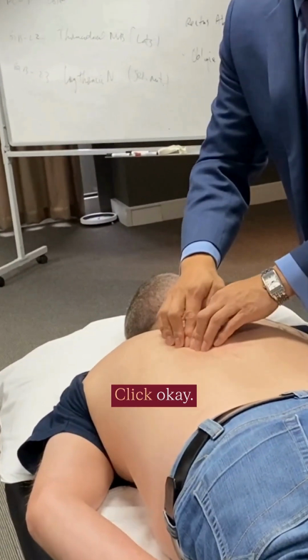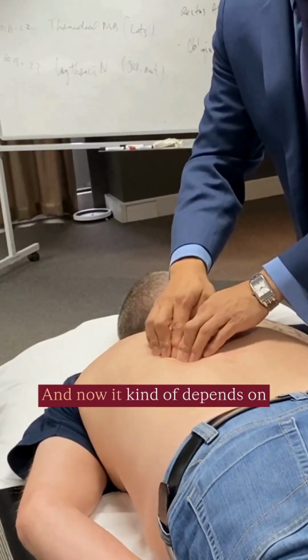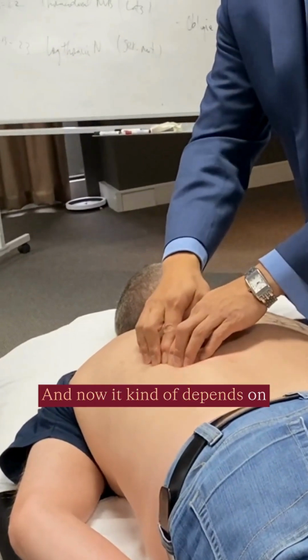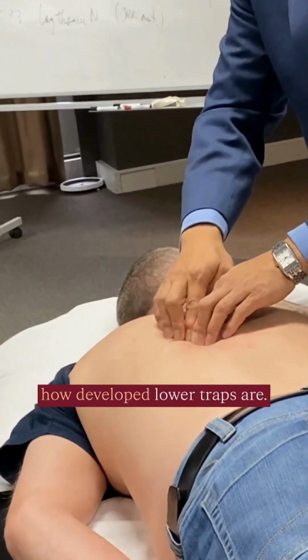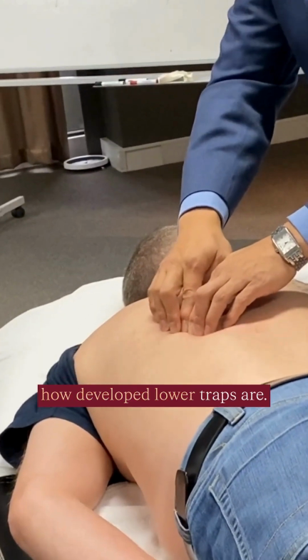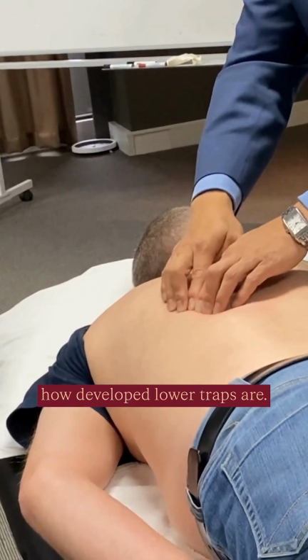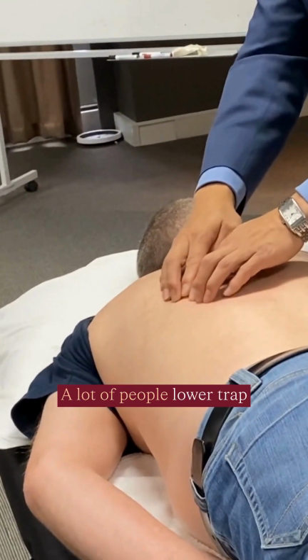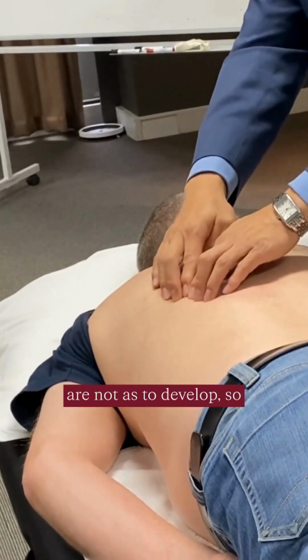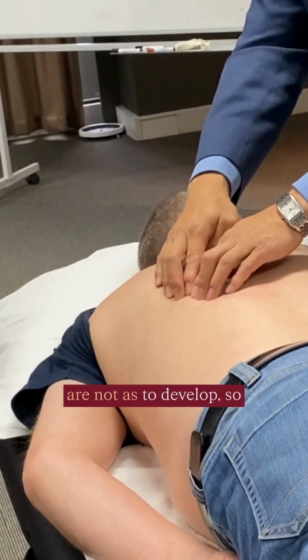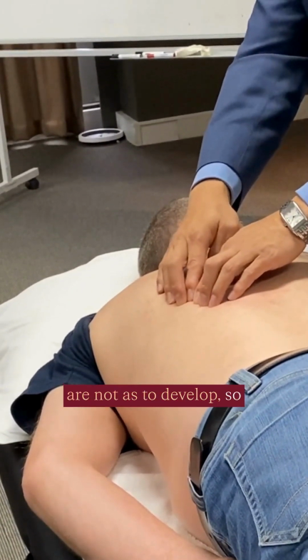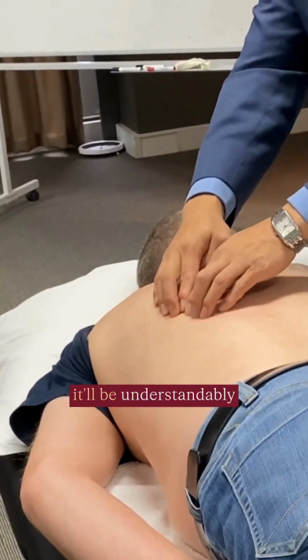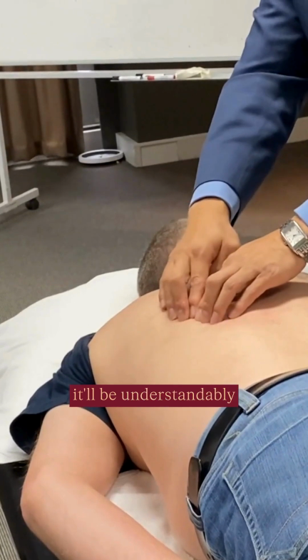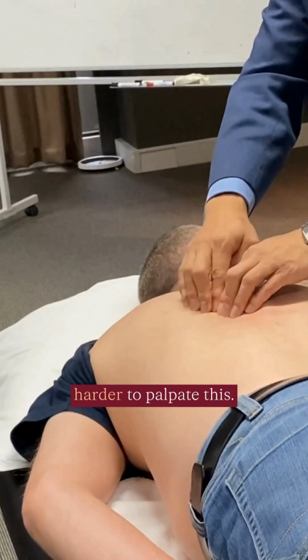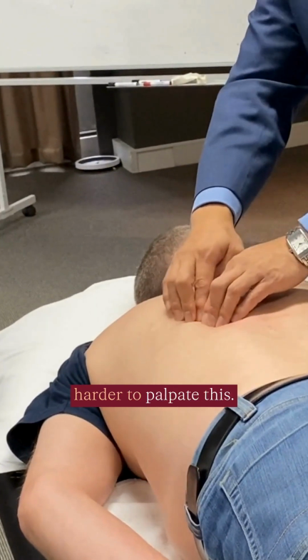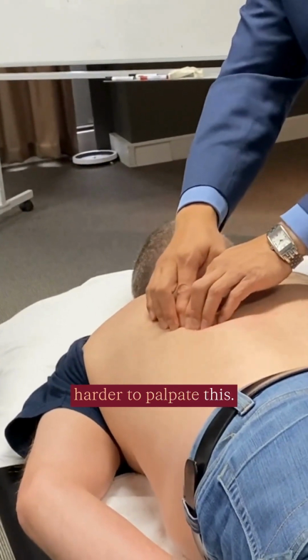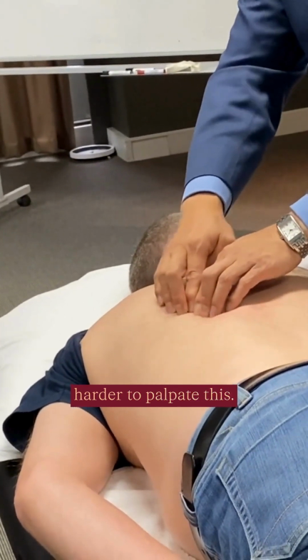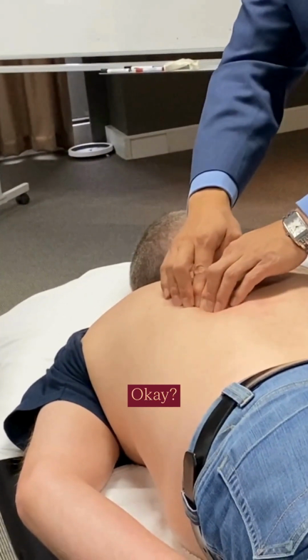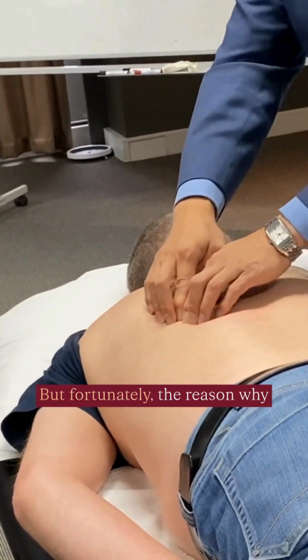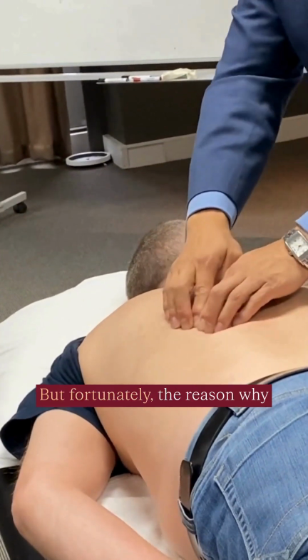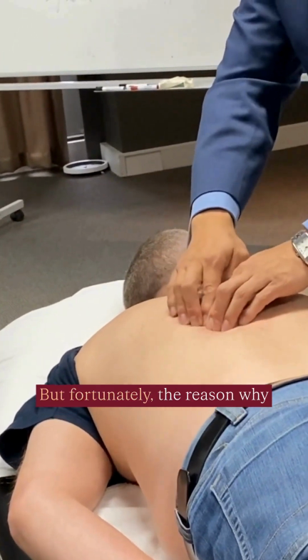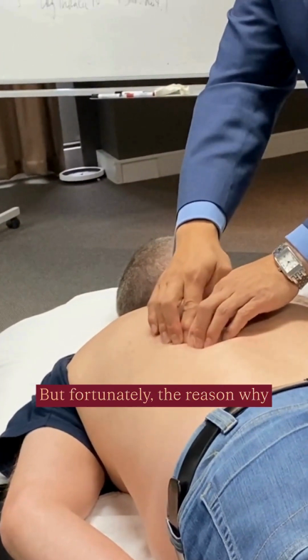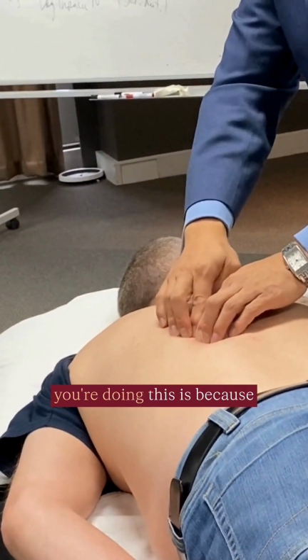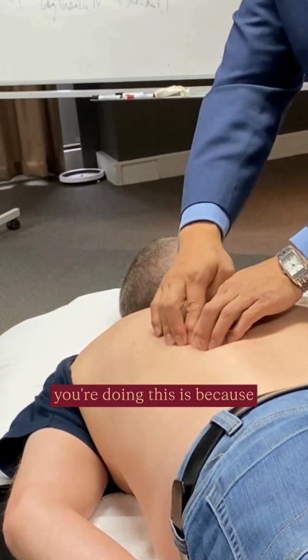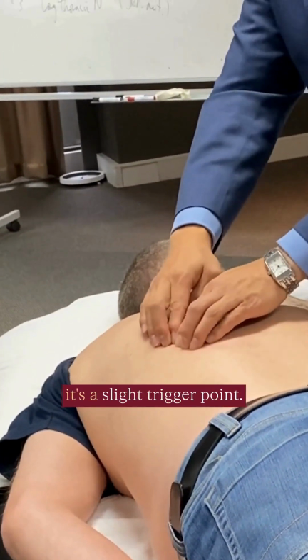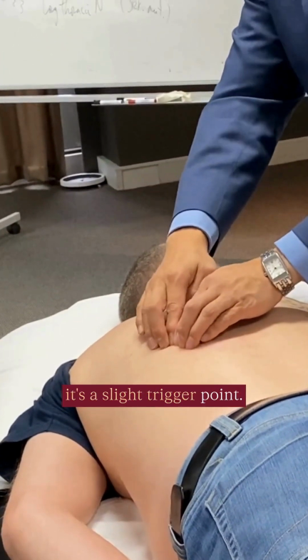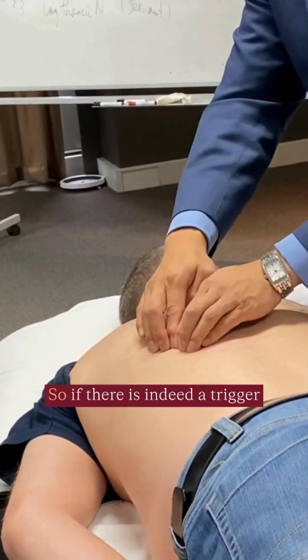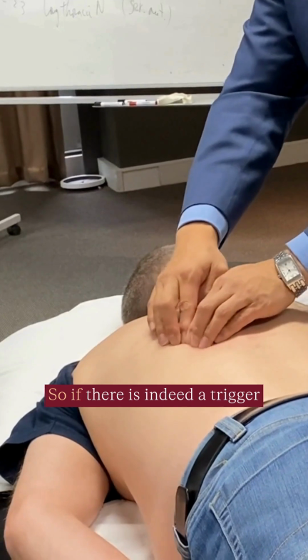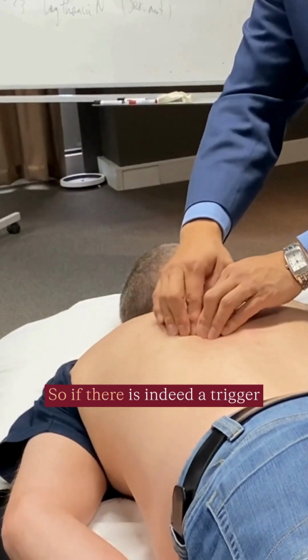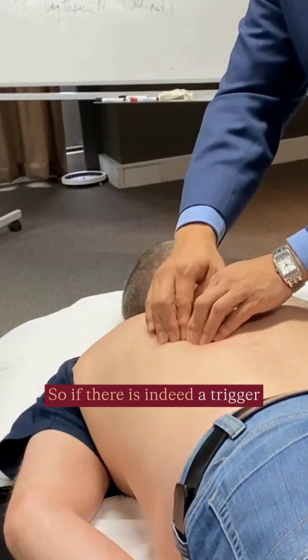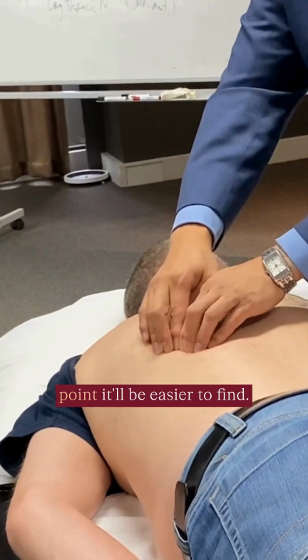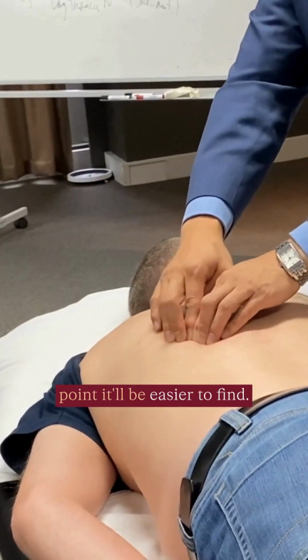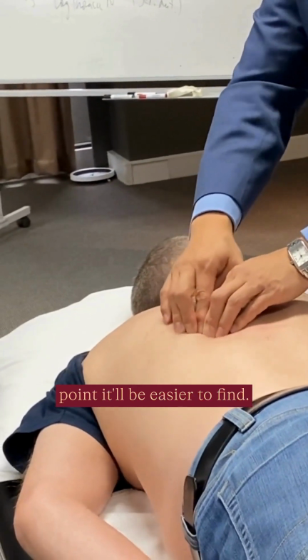It kind of depends on how developed the lower traps are. A lot of people have lower traps that are not as developed, so it will be understandably harder to palpate. But fortunately, the reason why you're doing this is because it's a slight trigger point, so if there is indeed a trigger point, it will be easier to find.